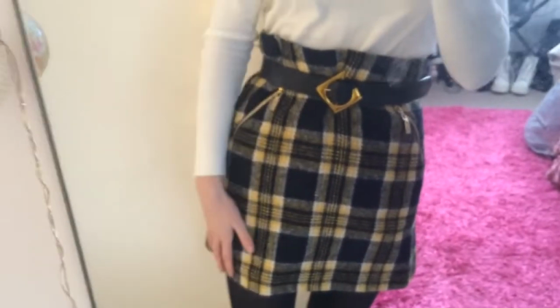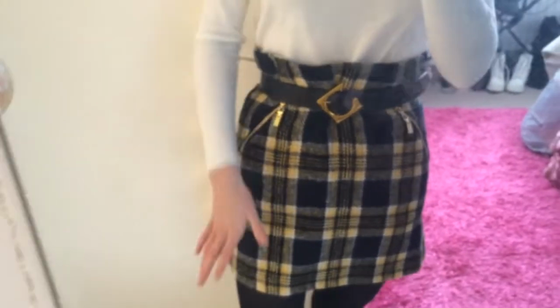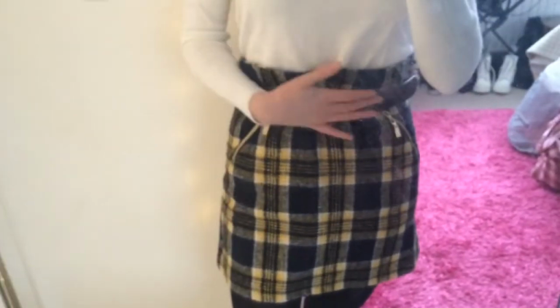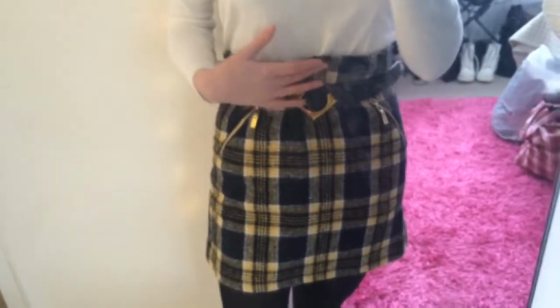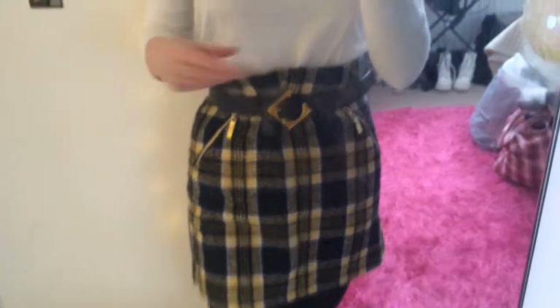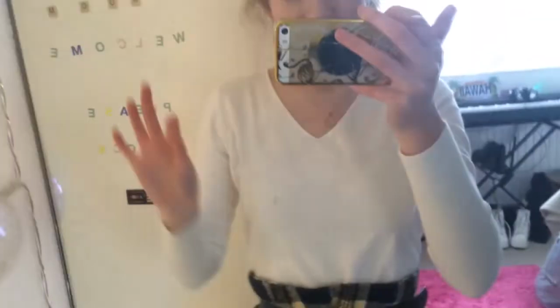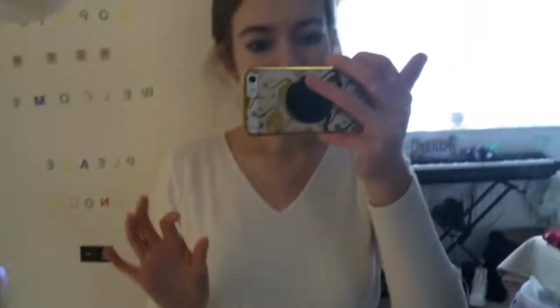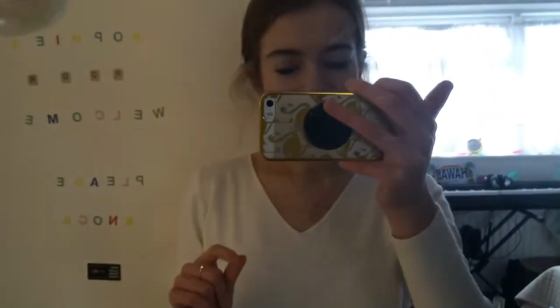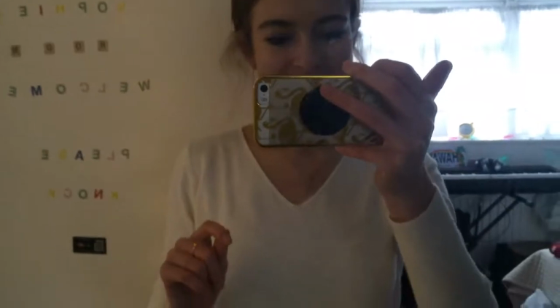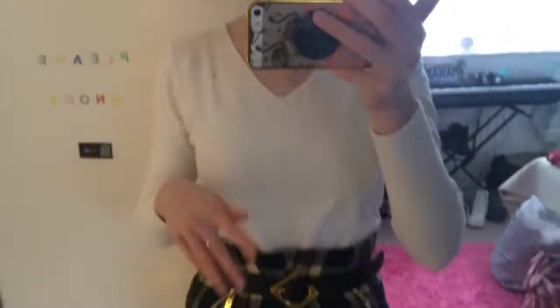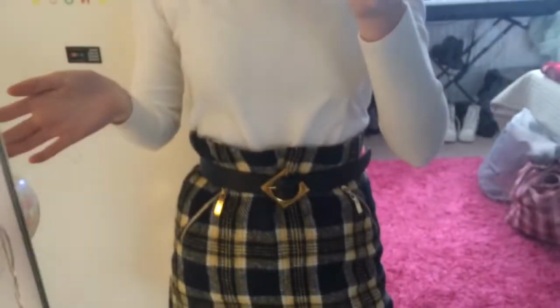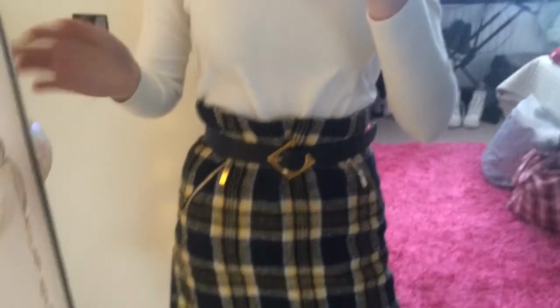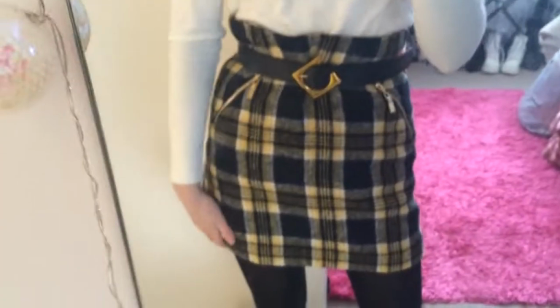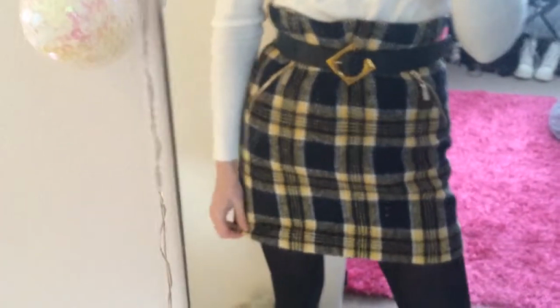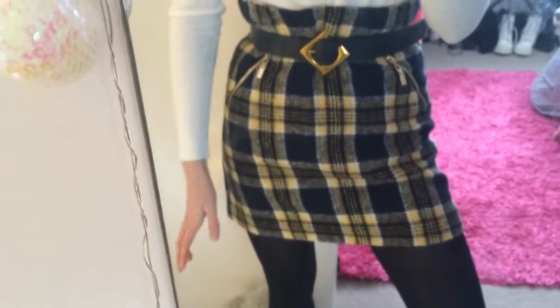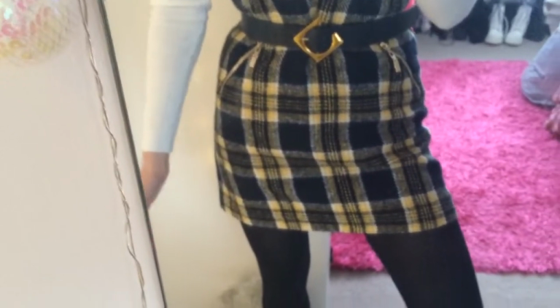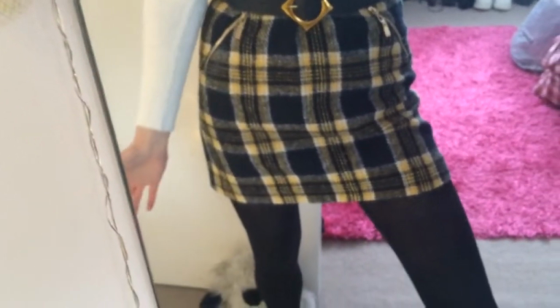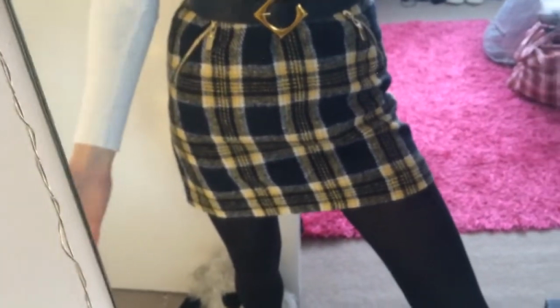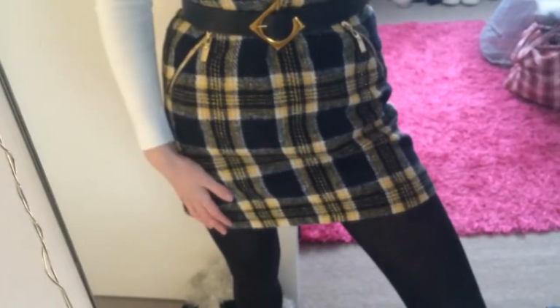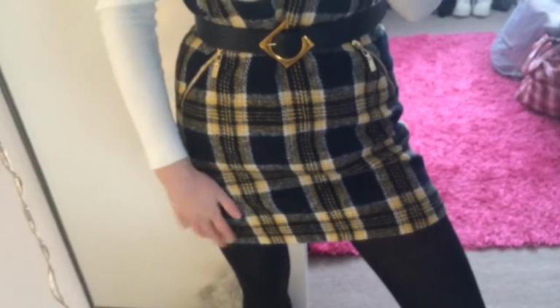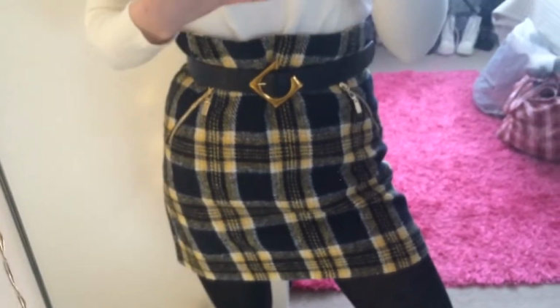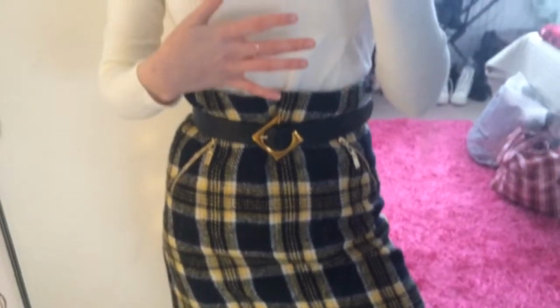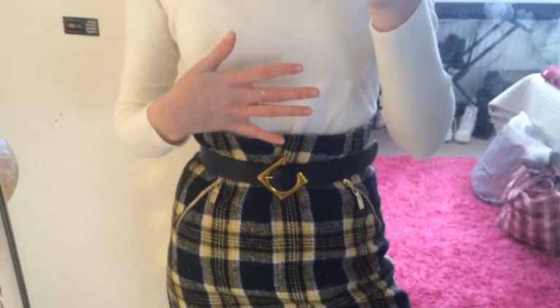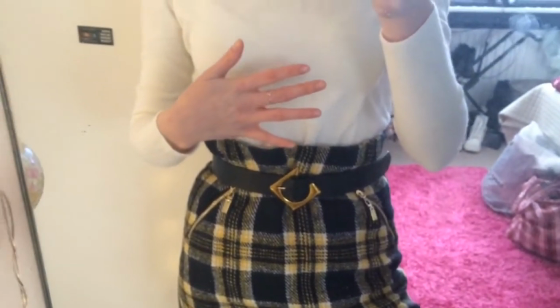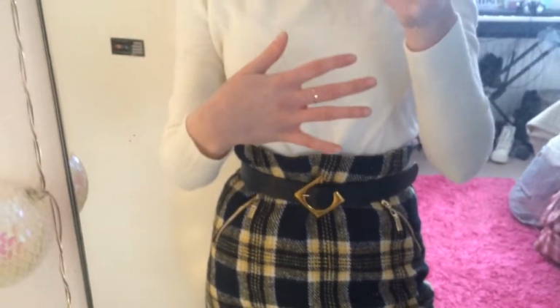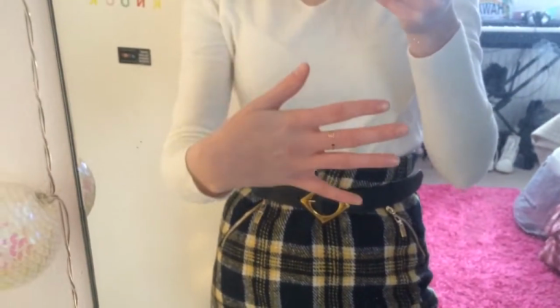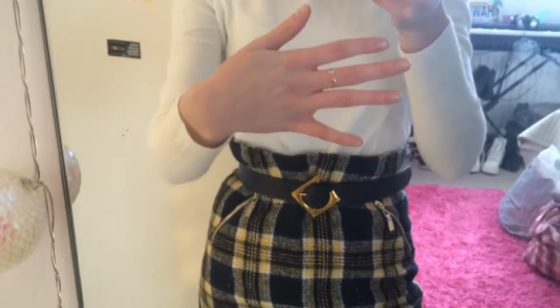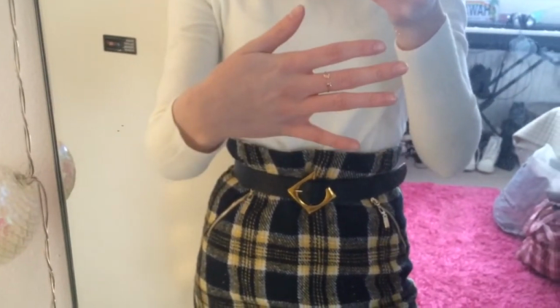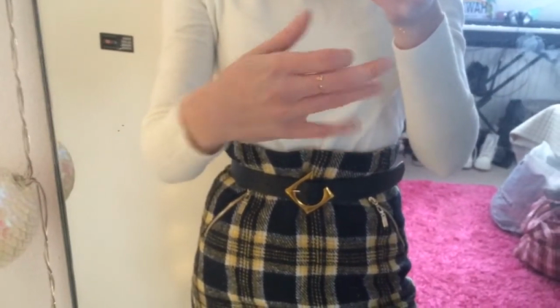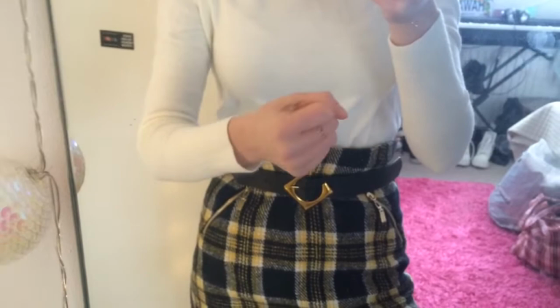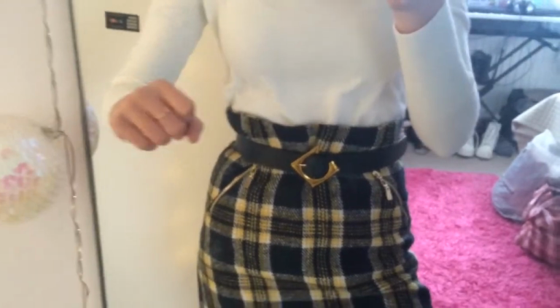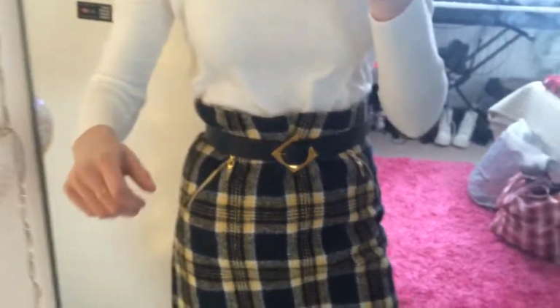This skirt is from 2k Max — it's just checked — but I made it into a paper bag waist because it's a little bit big around the waist. I think I solved that problem, and I also like the length better when I put it into a paper bag waist.